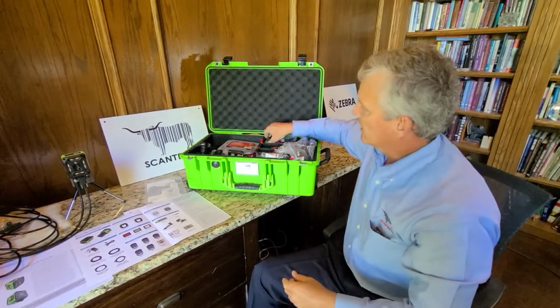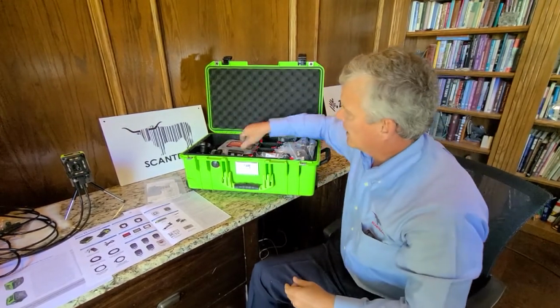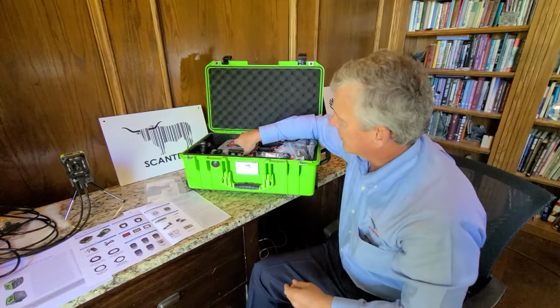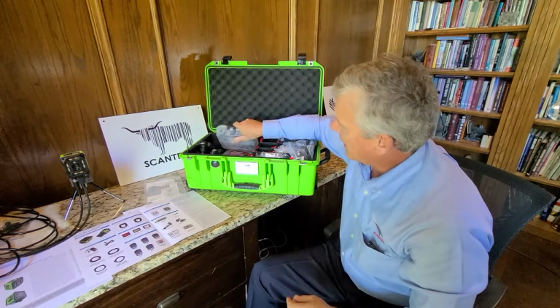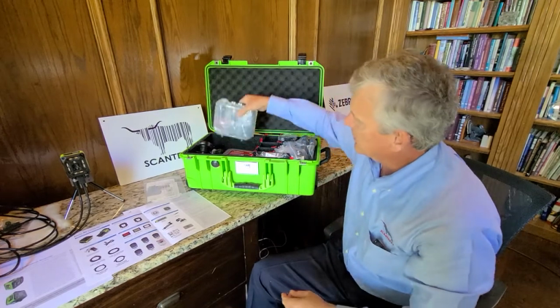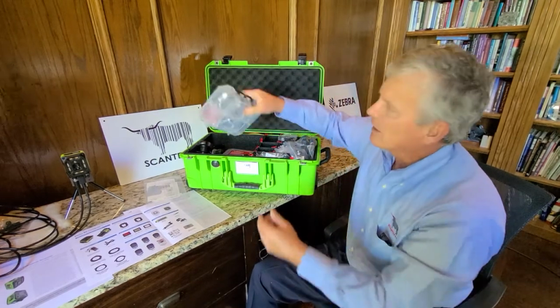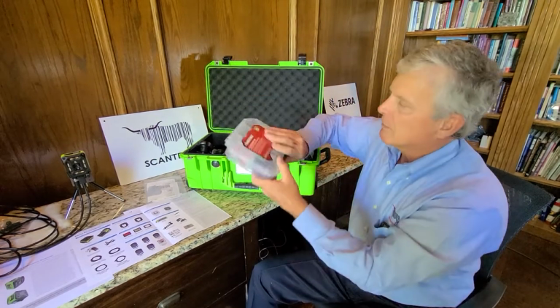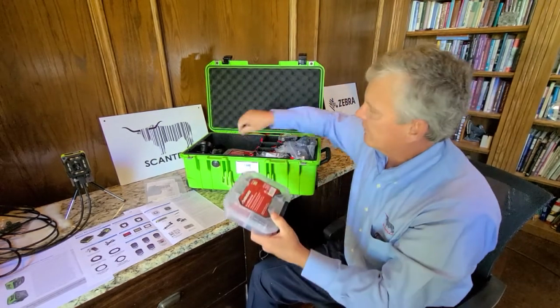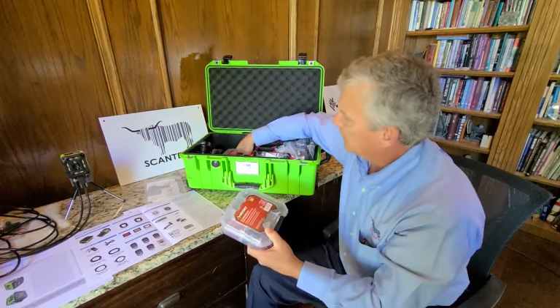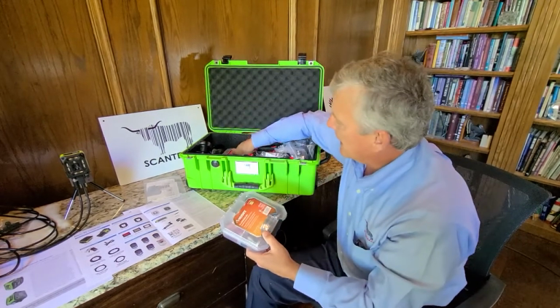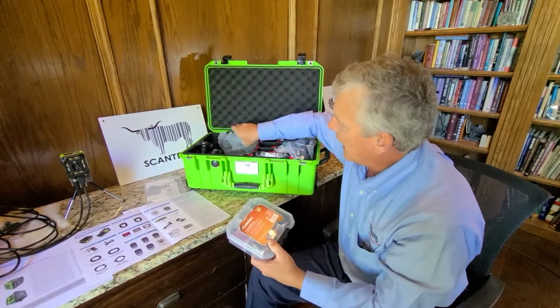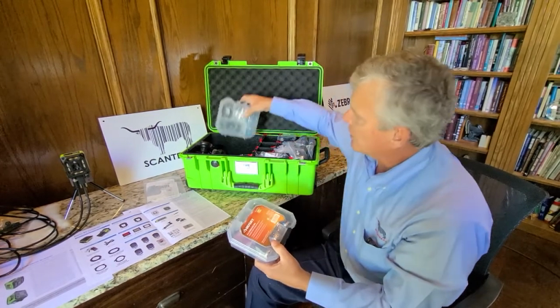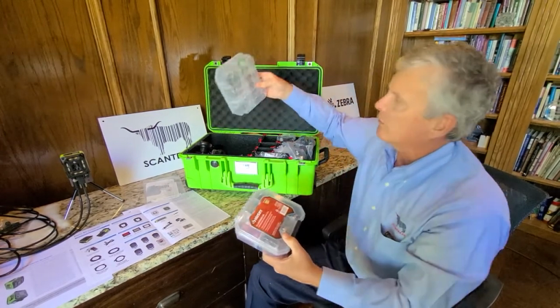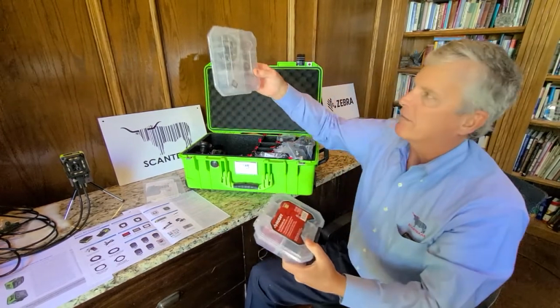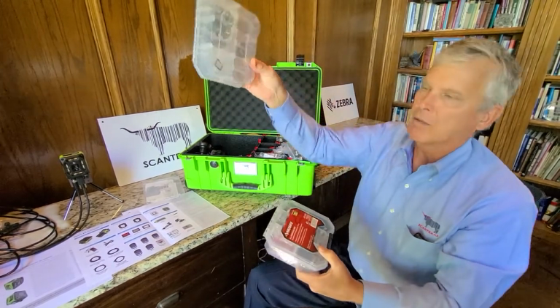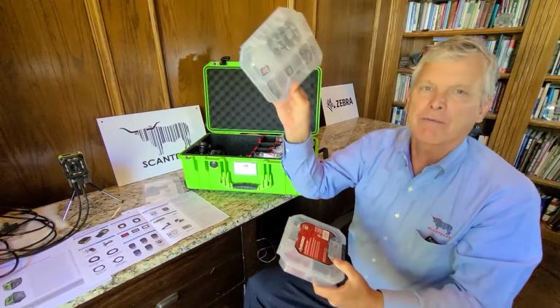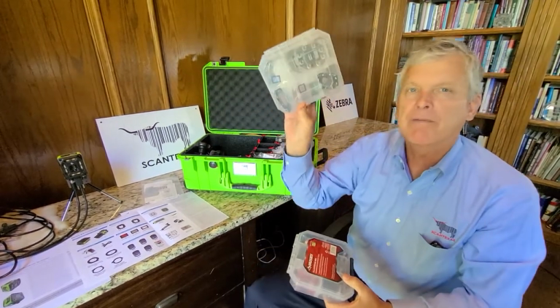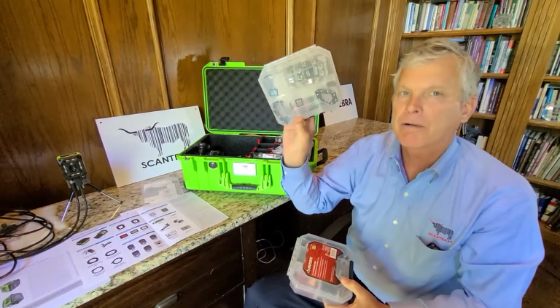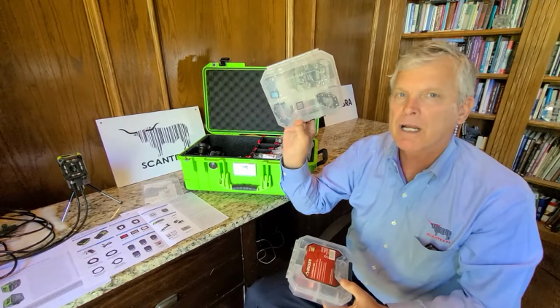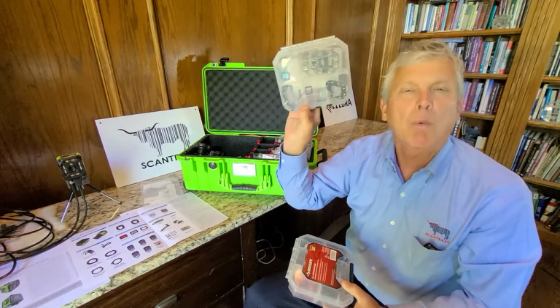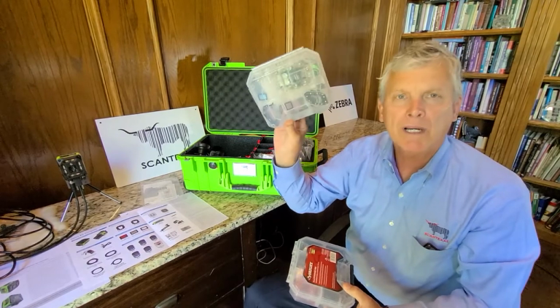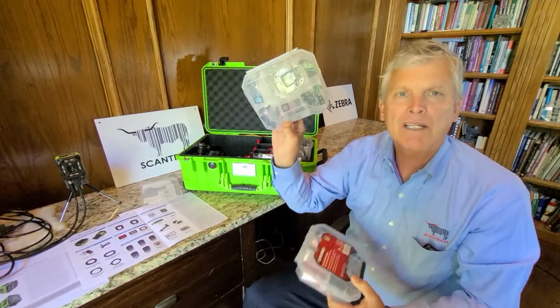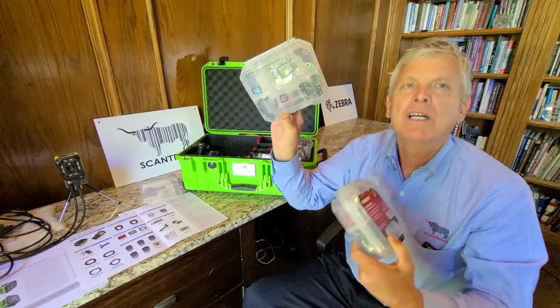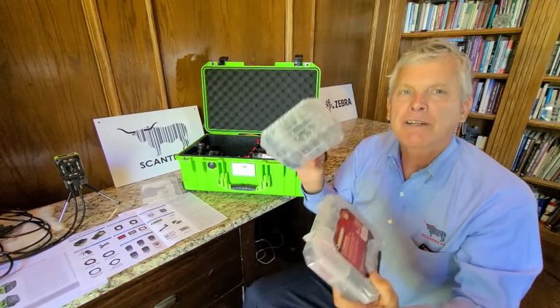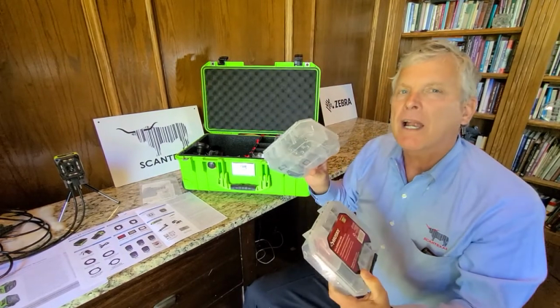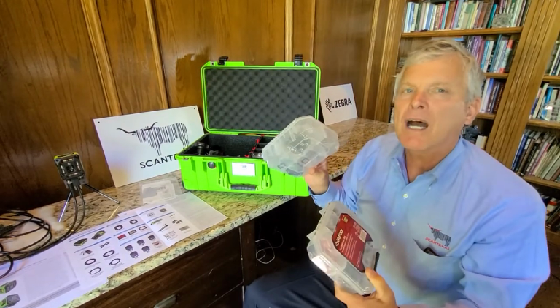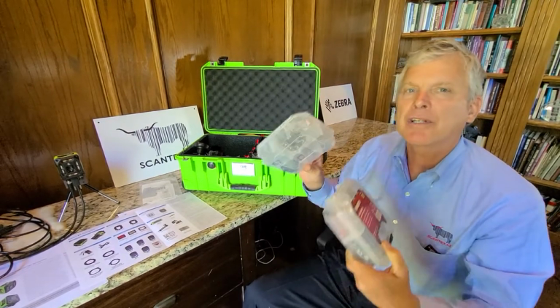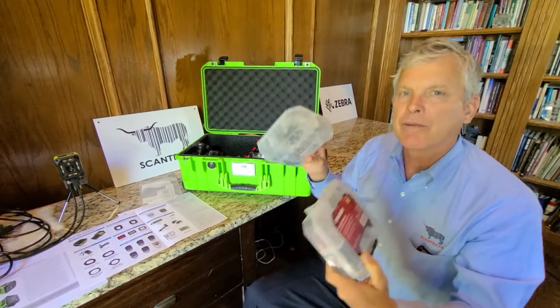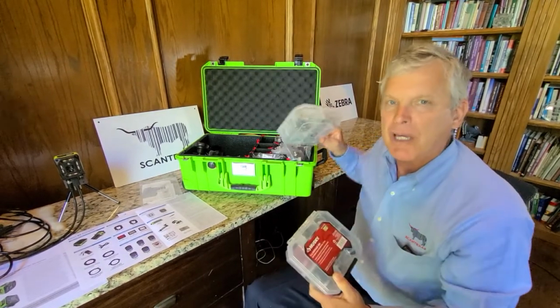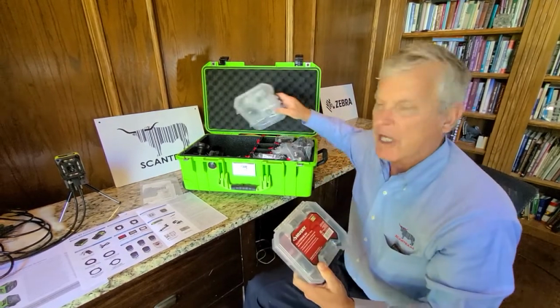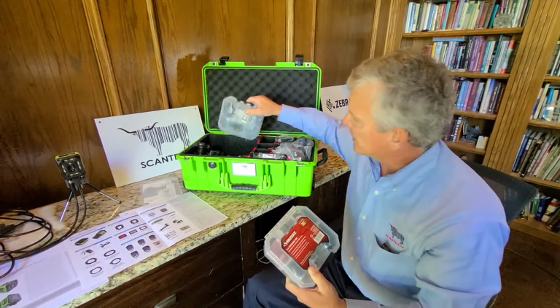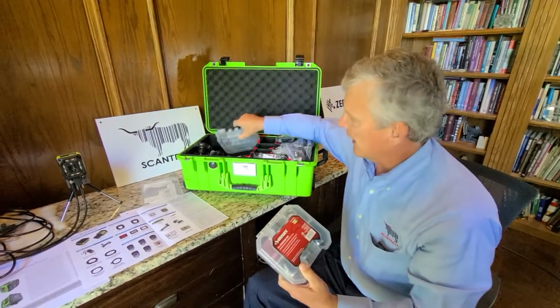Inside some of these boxes we have different lighting options that would be available — different infrared ring lights, white ring lights — different lighting options to give you the best chance at scanning.